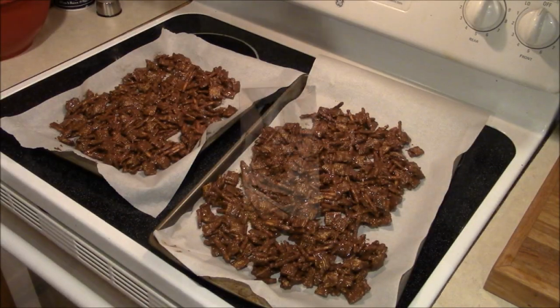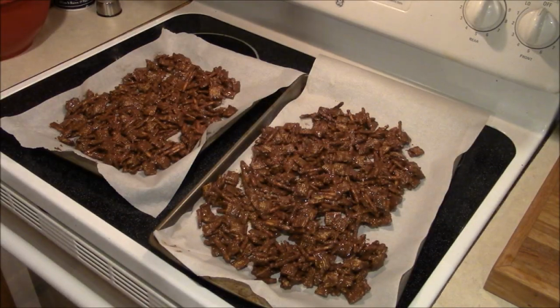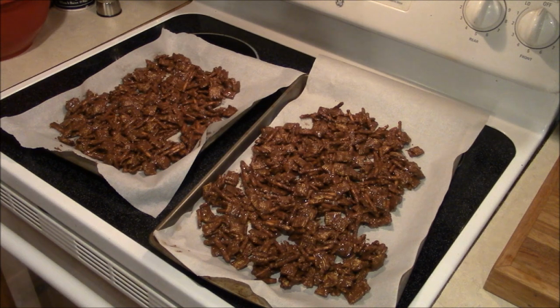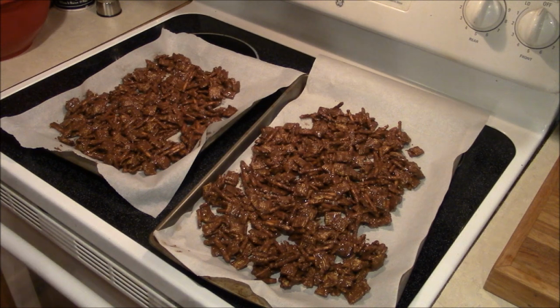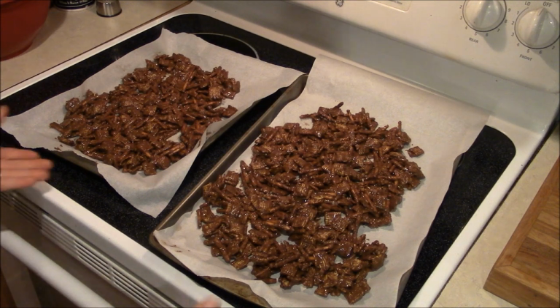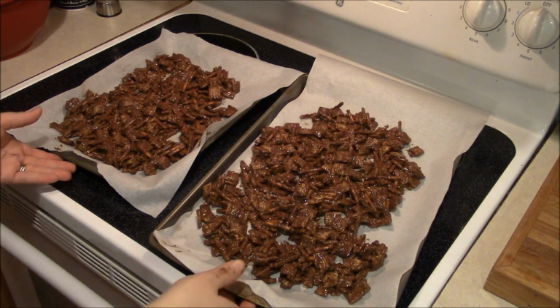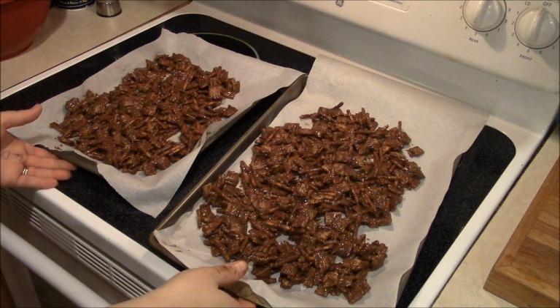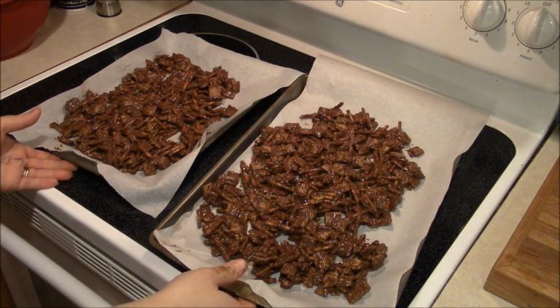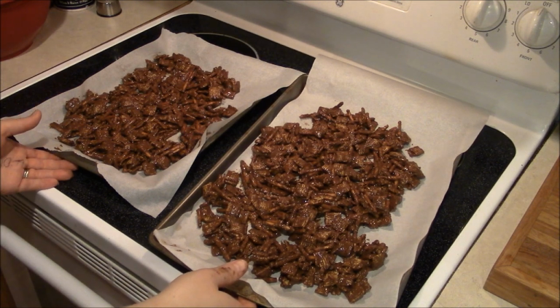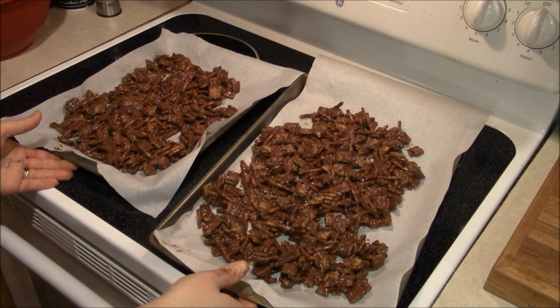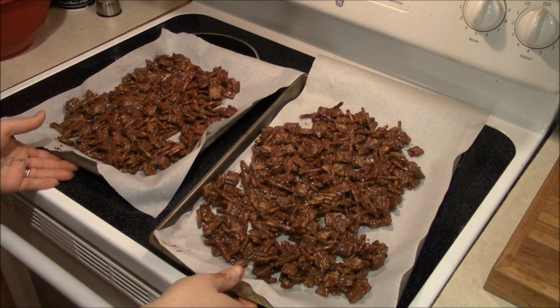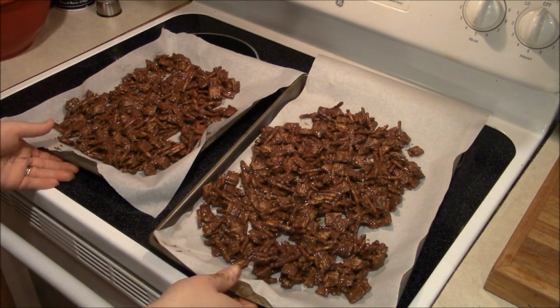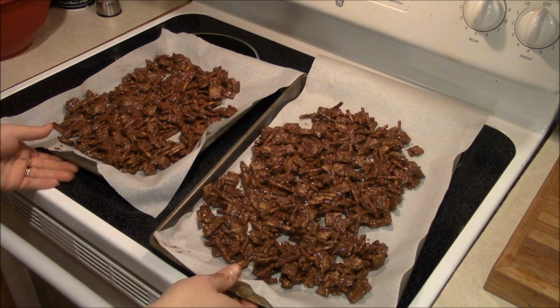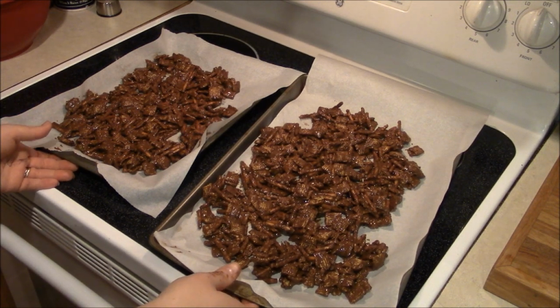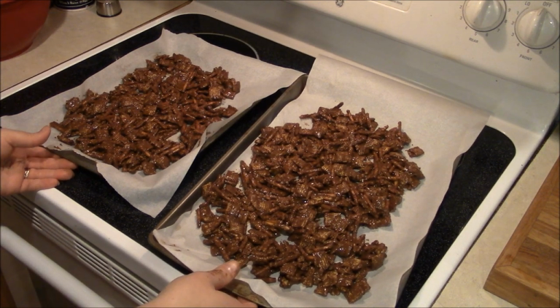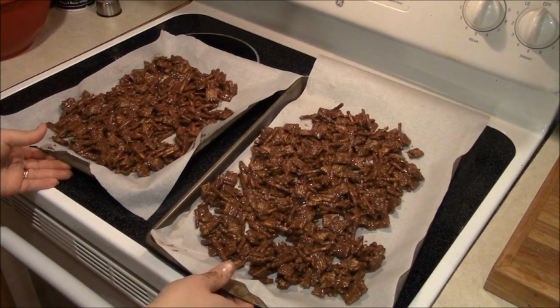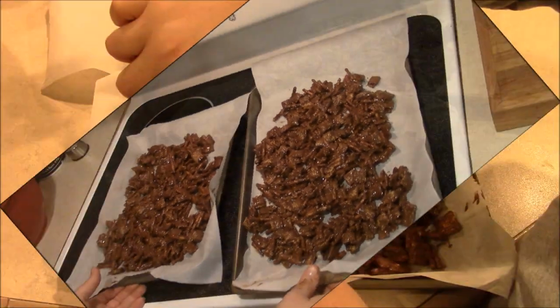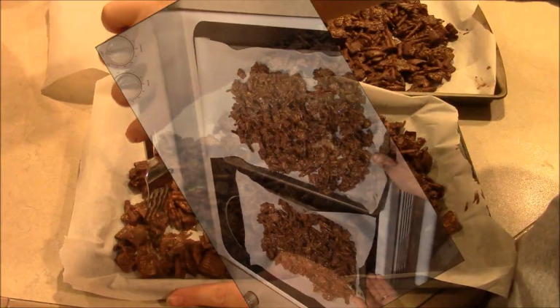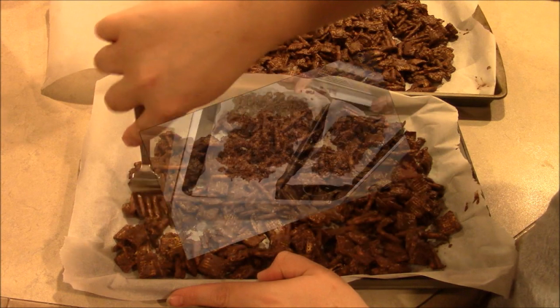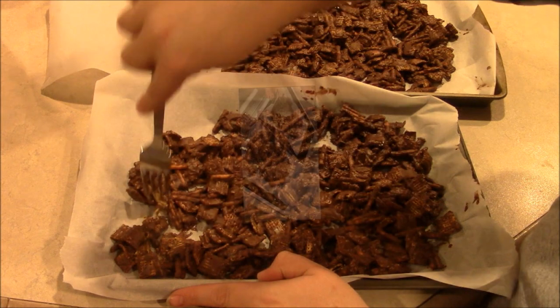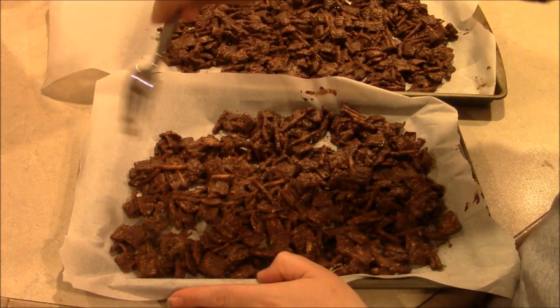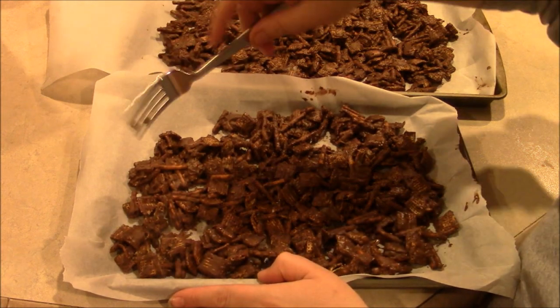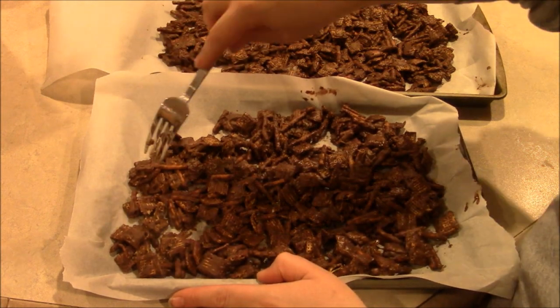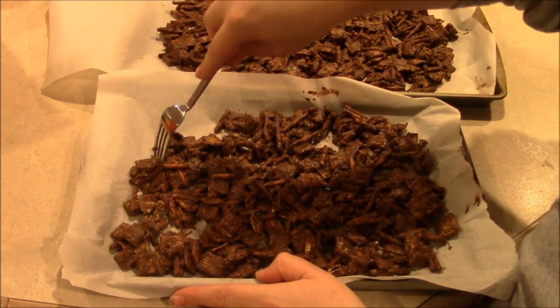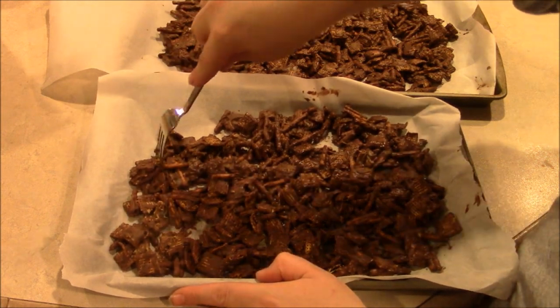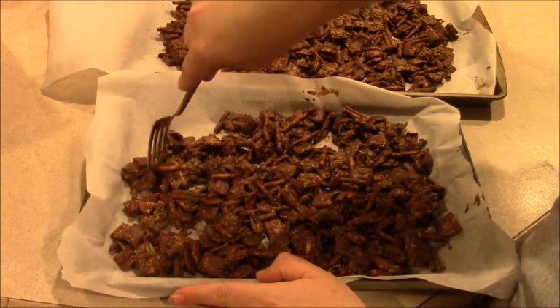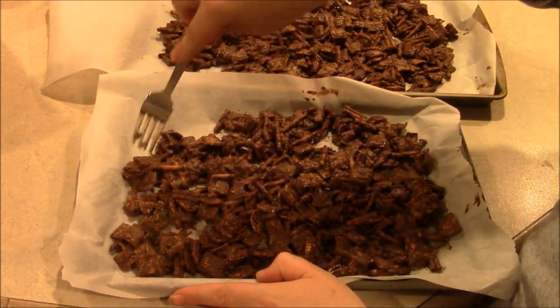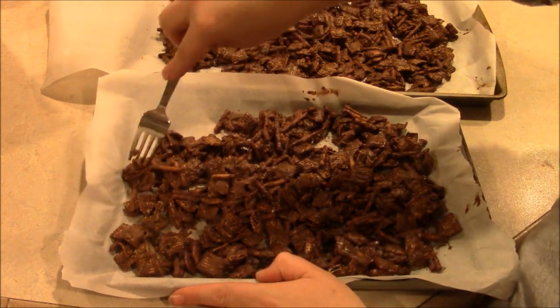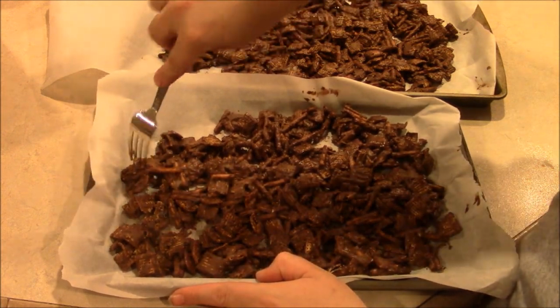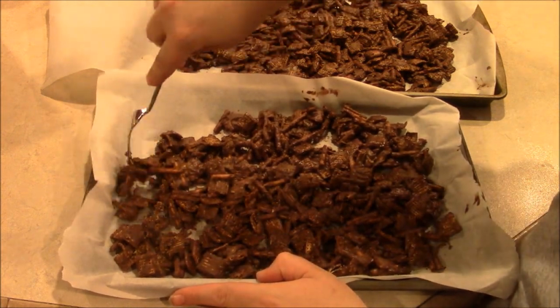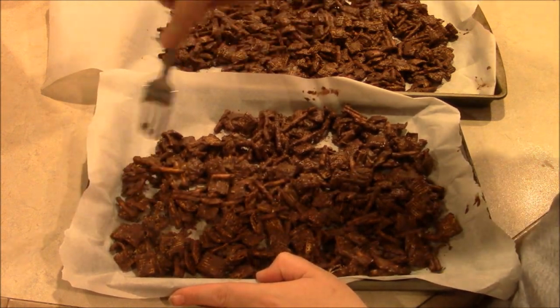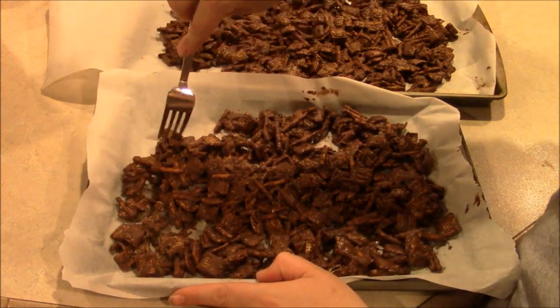Now we're going to place these in the refrigerator uncovered for about 20 minutes until they've firmed up. Once the candy is set, go ahead and break it into bite-sized pieces.